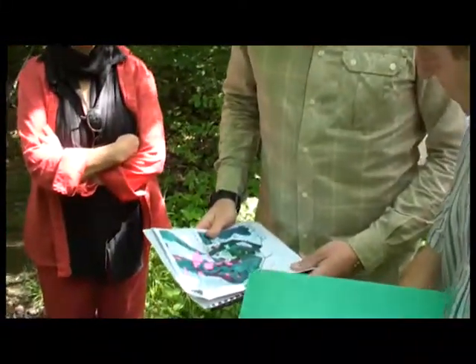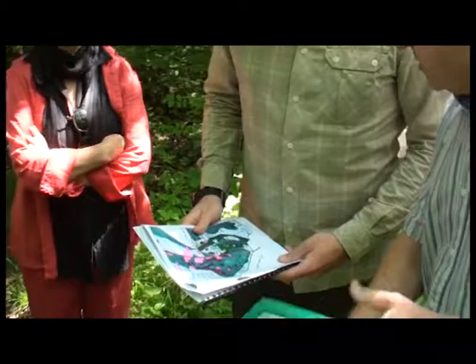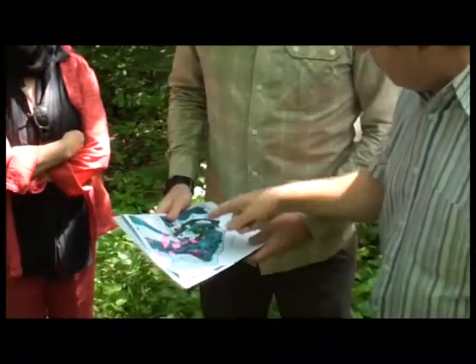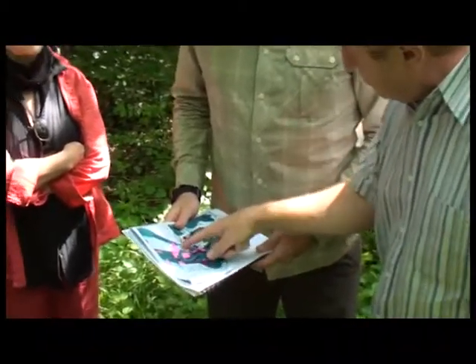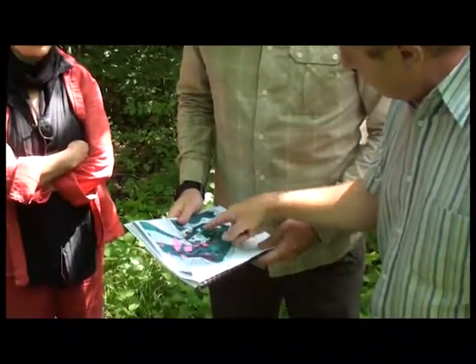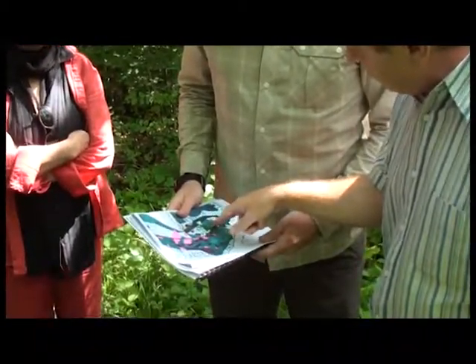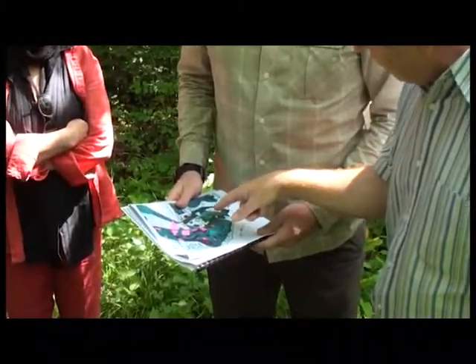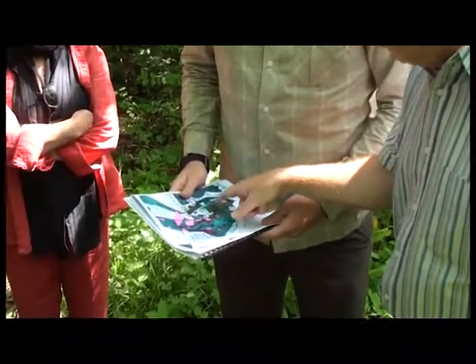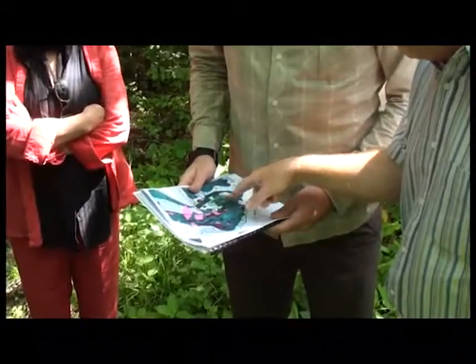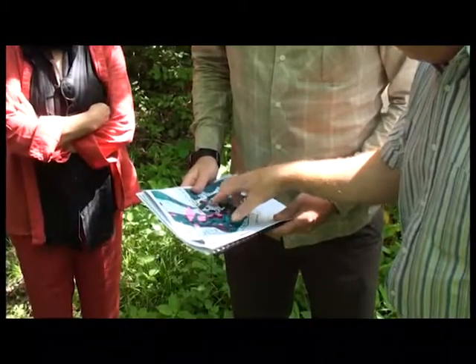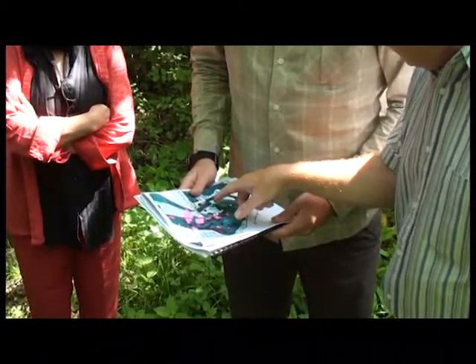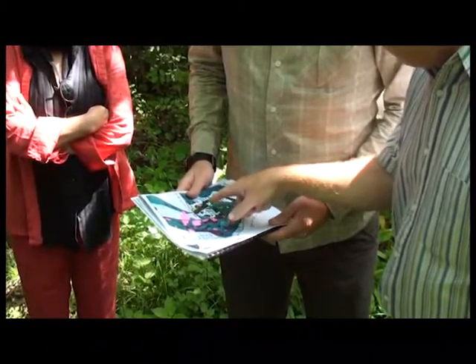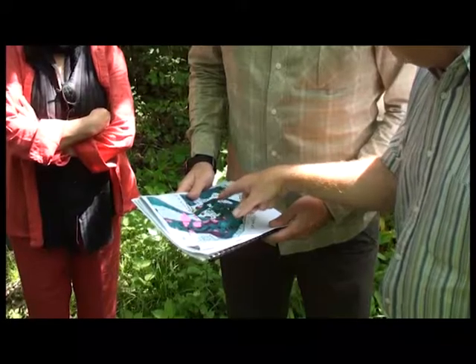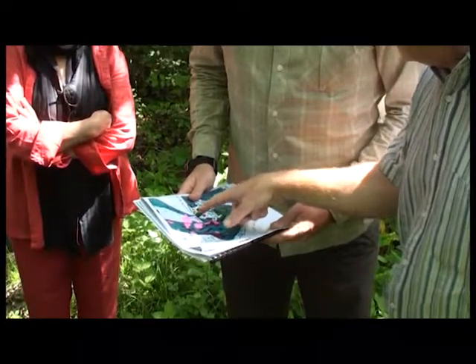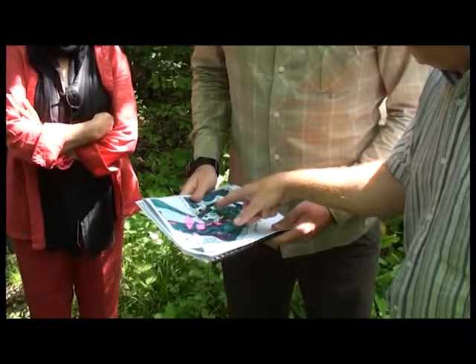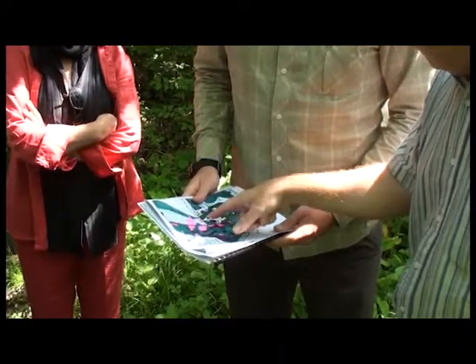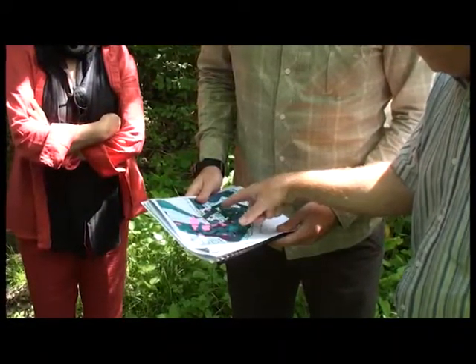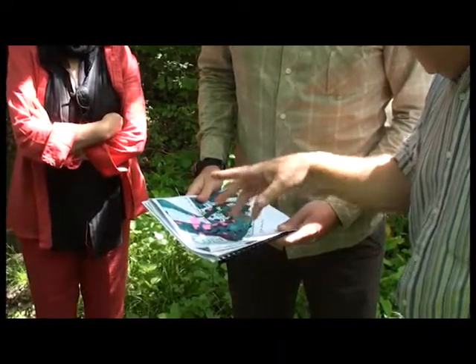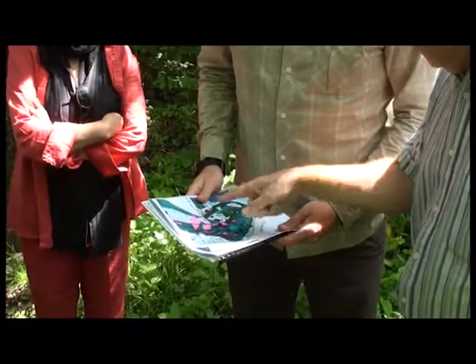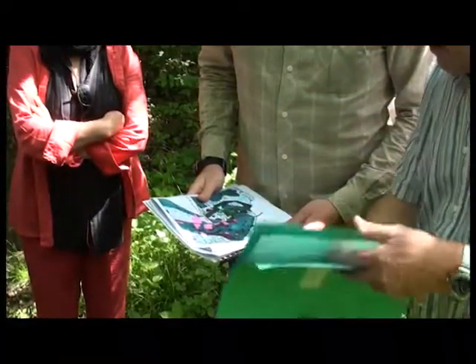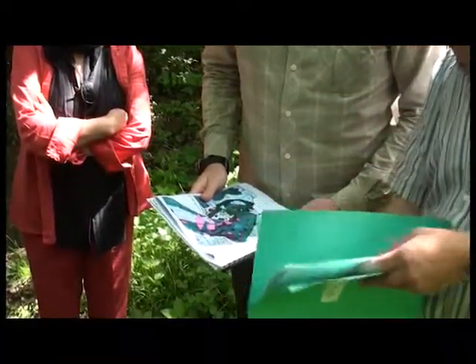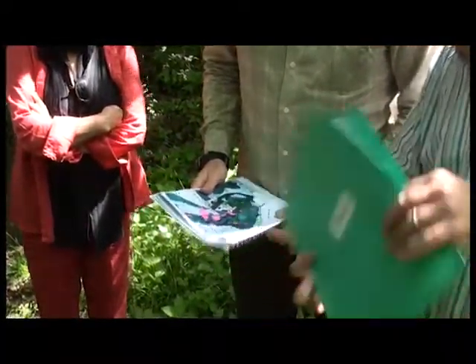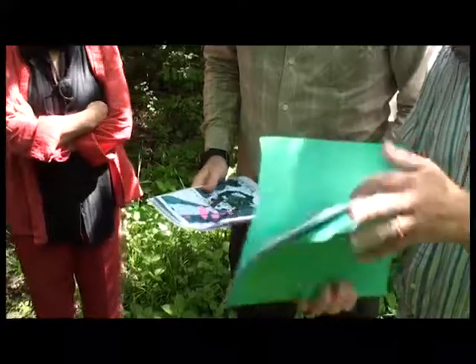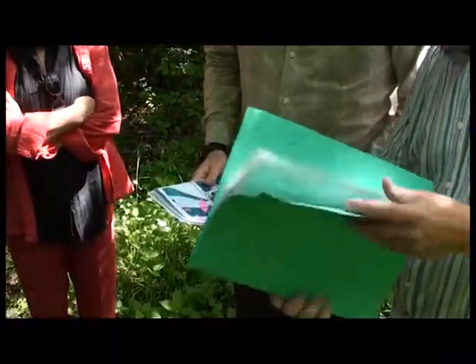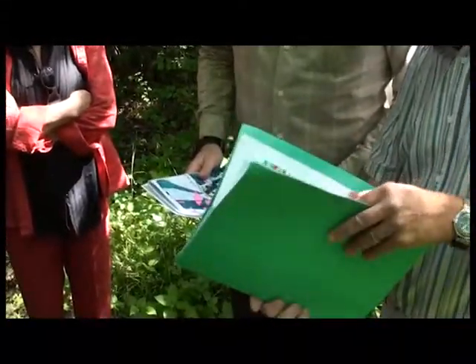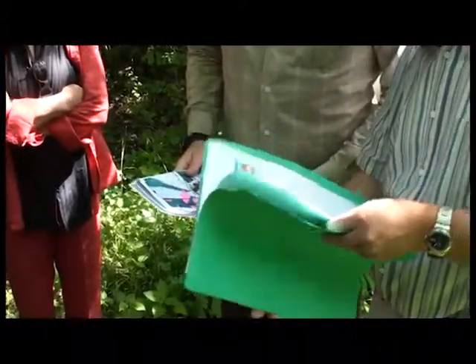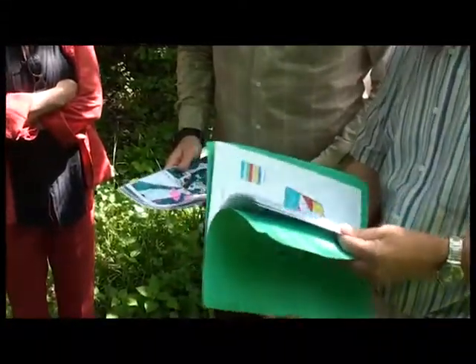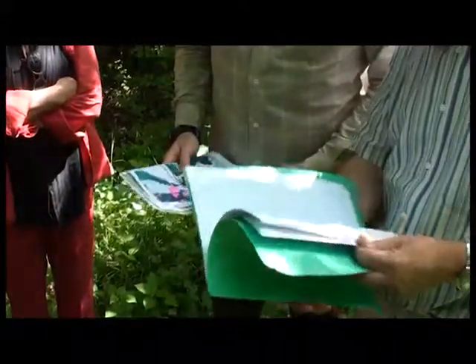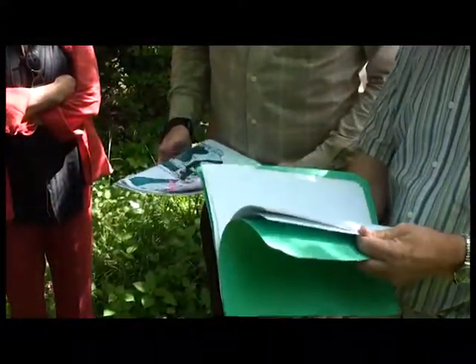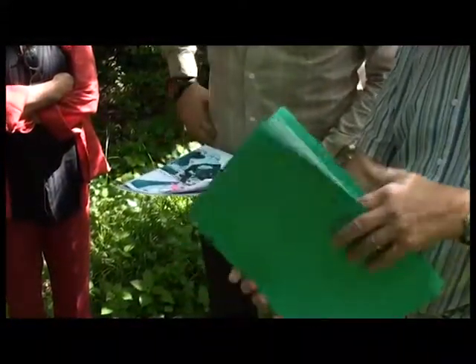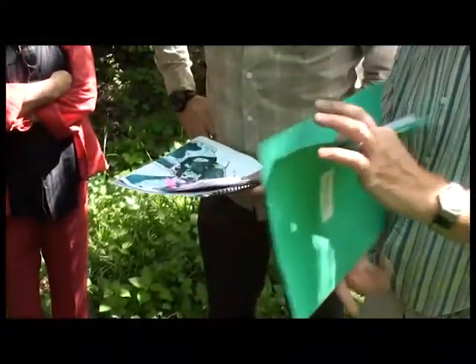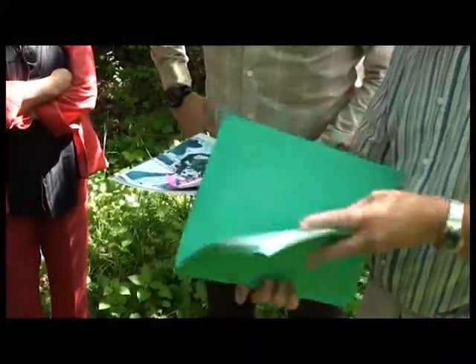Ce qui est intéressant maintenant, c'est que les branchages ont été faits. Il y a une partie de l'éclaircie dans l'EFN, mais tout n'a pas été fini. Dans la coupe de cette année, normalement on devrait refaire une éclaircie sur les parcelles 14, 15, 16, 17.